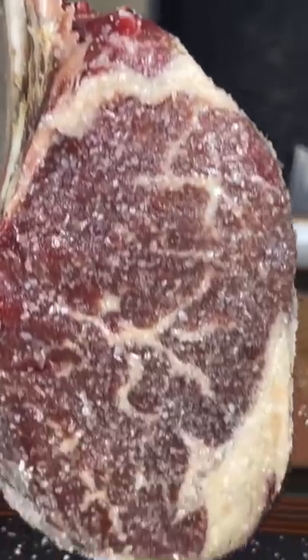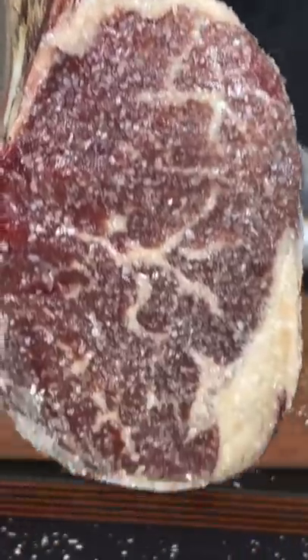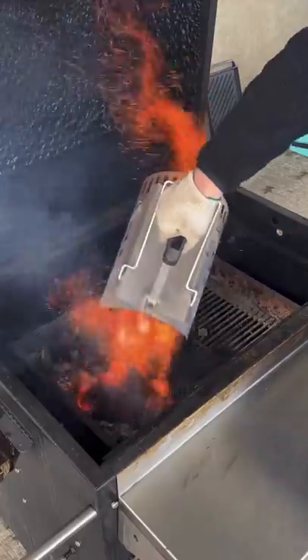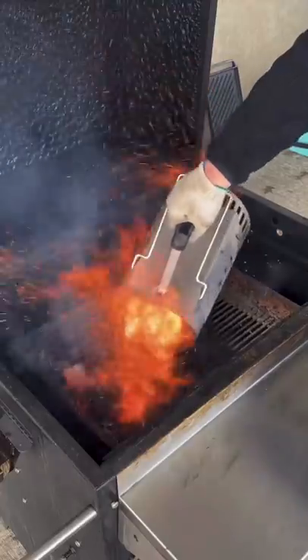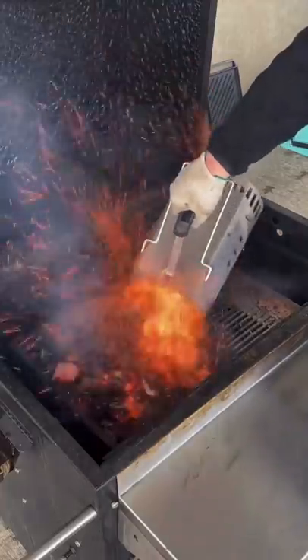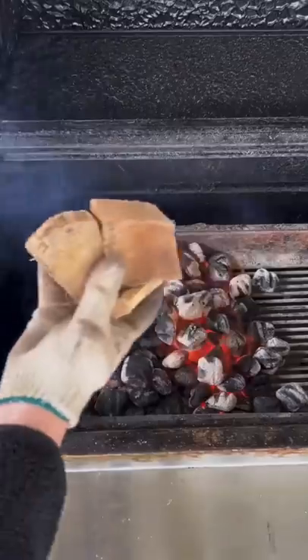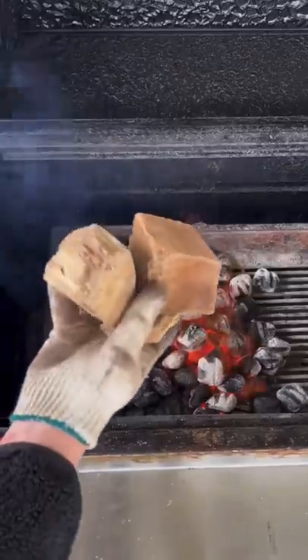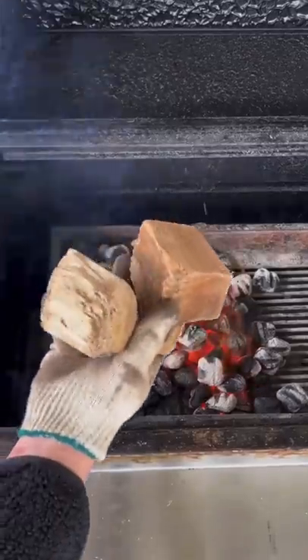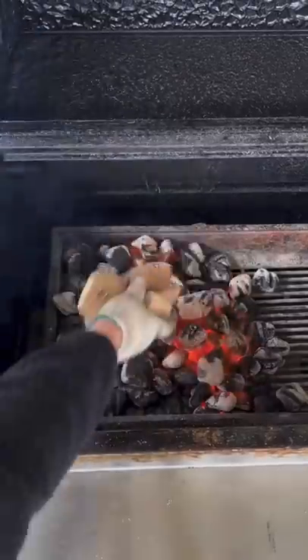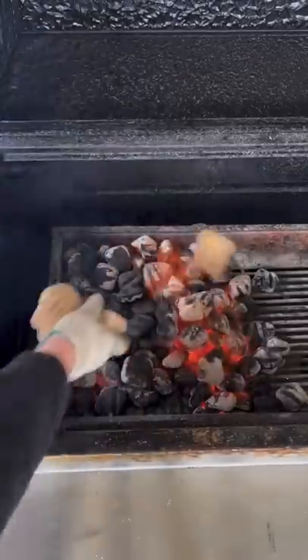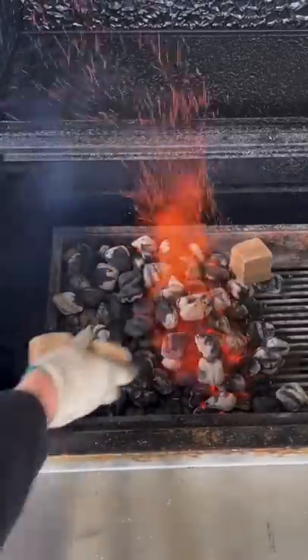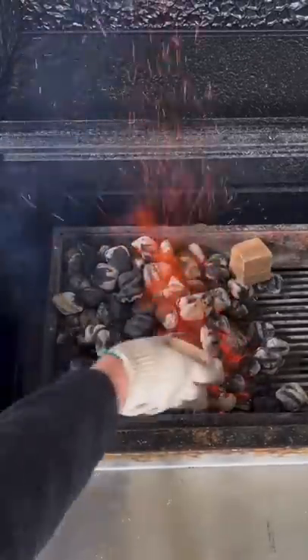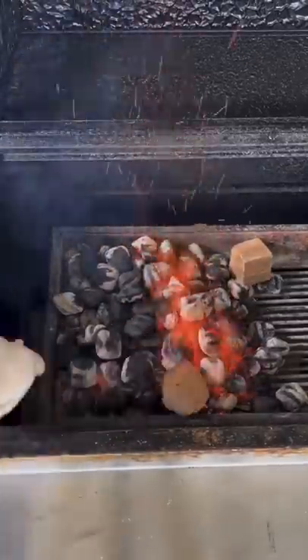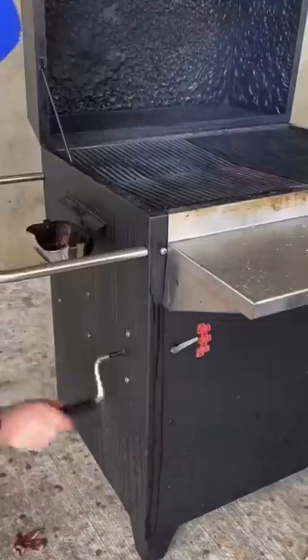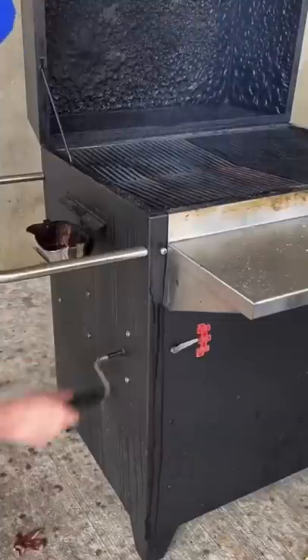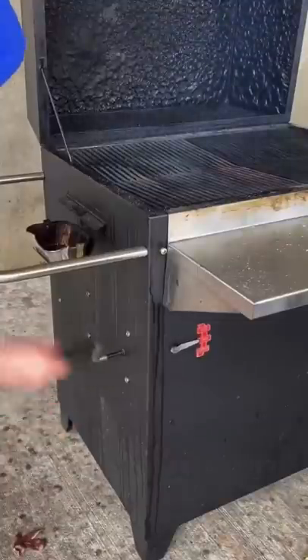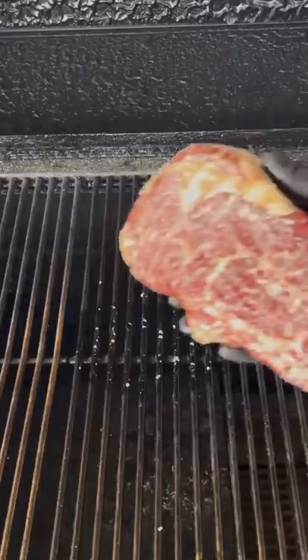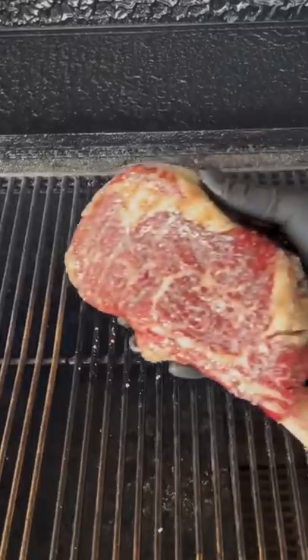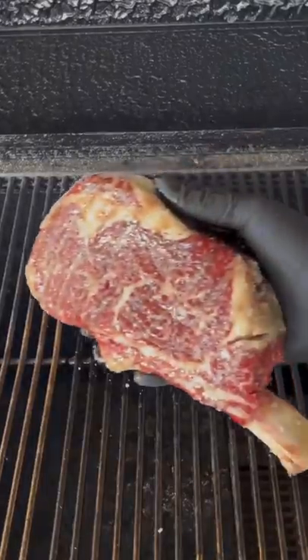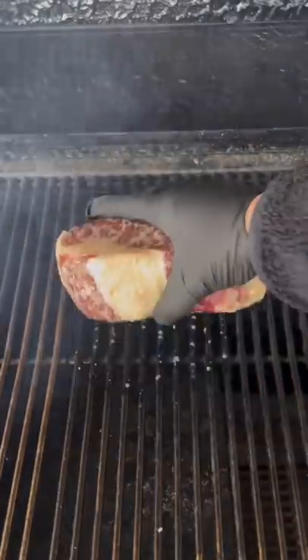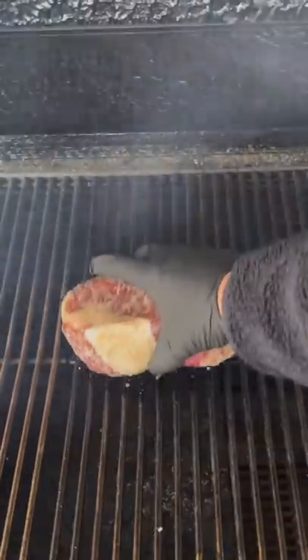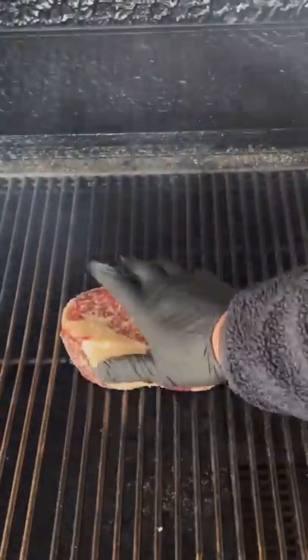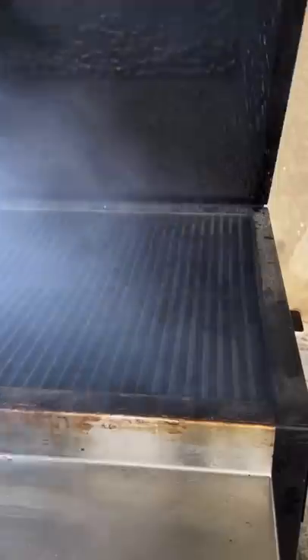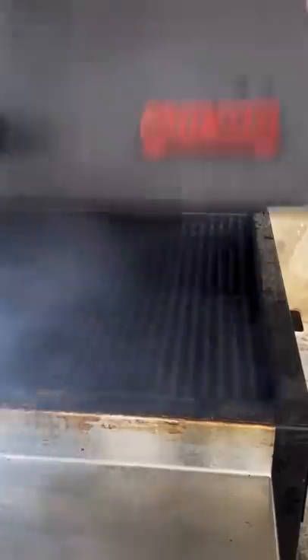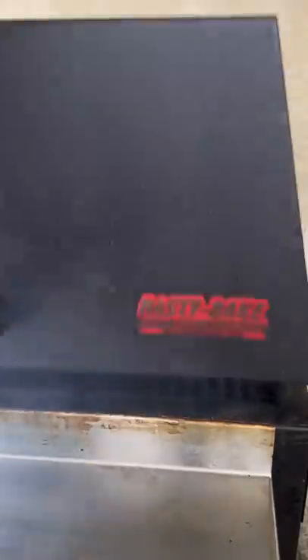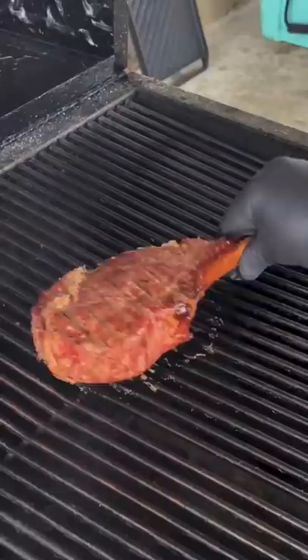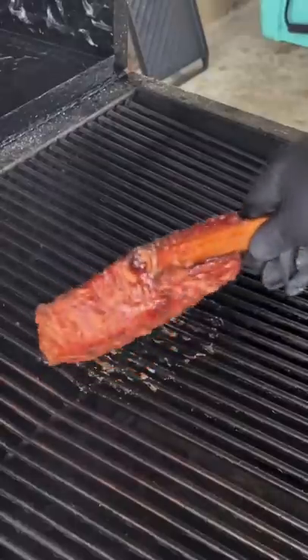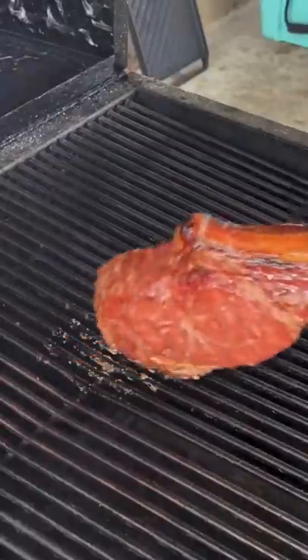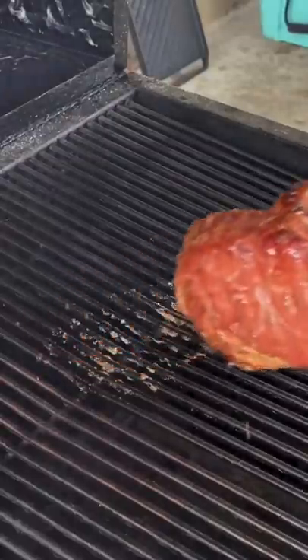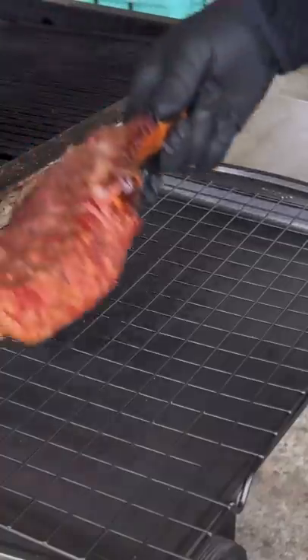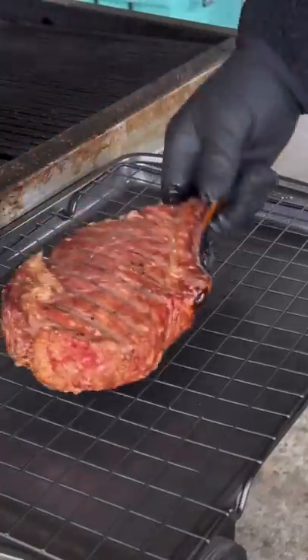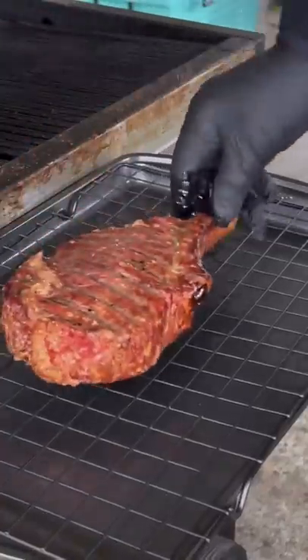We're going to get the charcoal down, hitting it with some hickory wood chunks, then cranking it down to the smoke setting at 250 degrees and removing the steak at 115 internal.